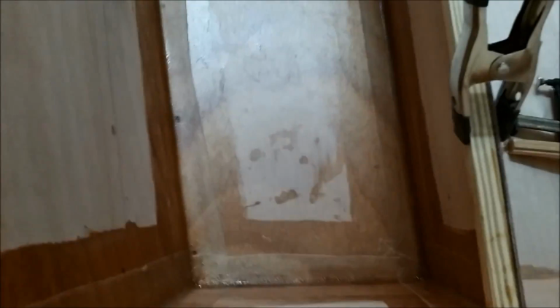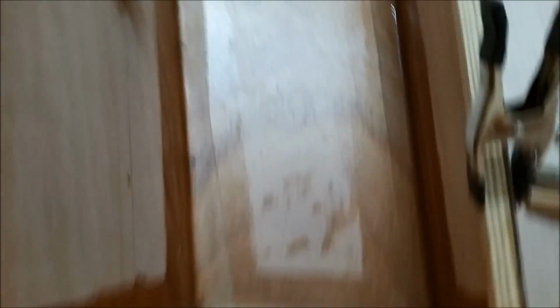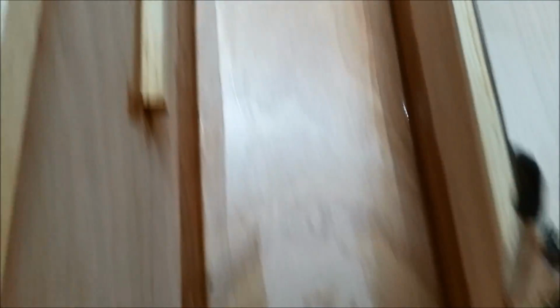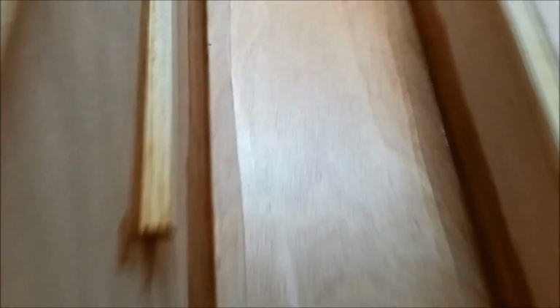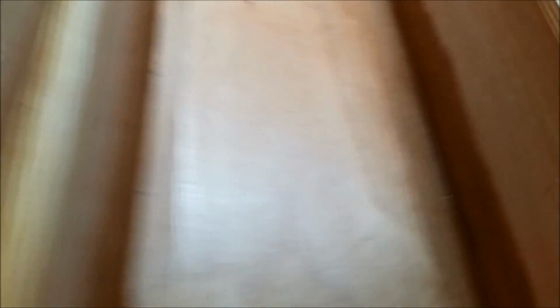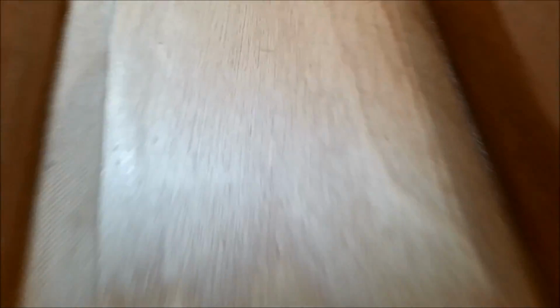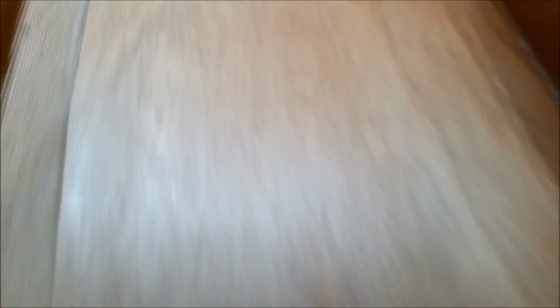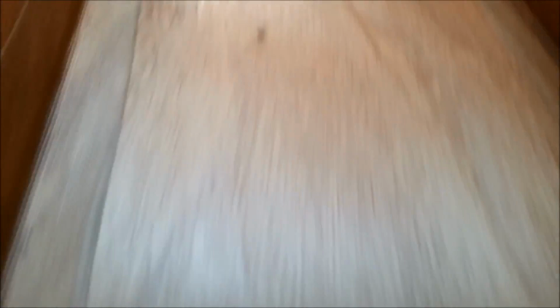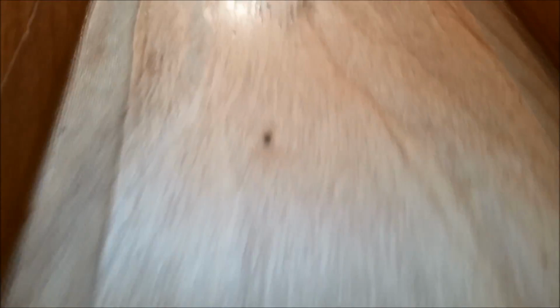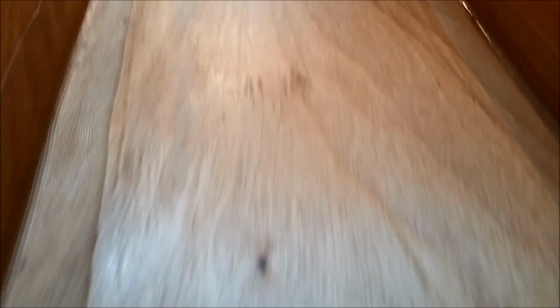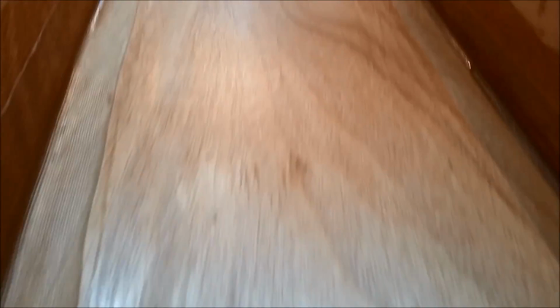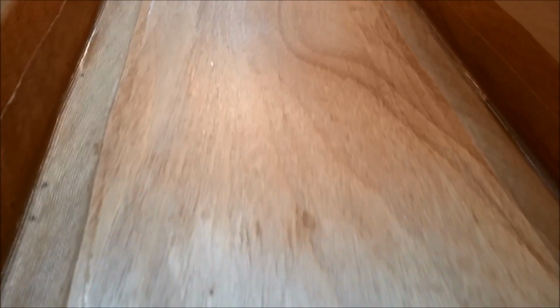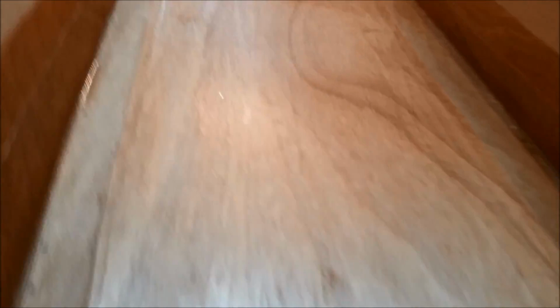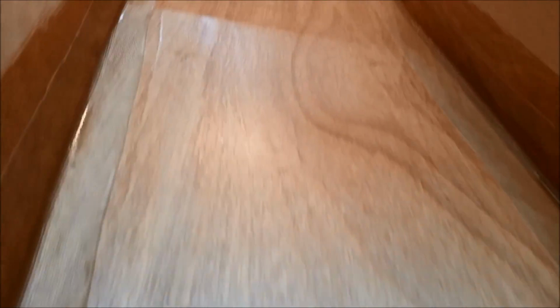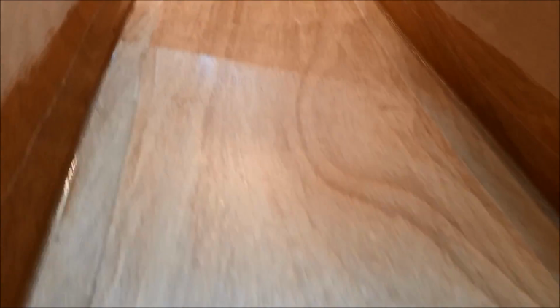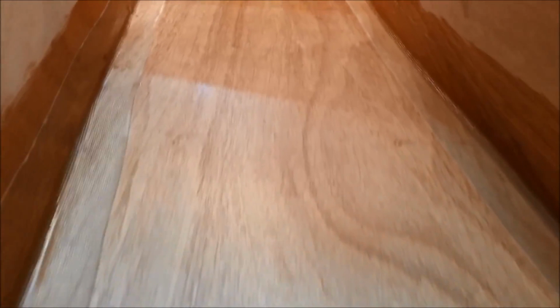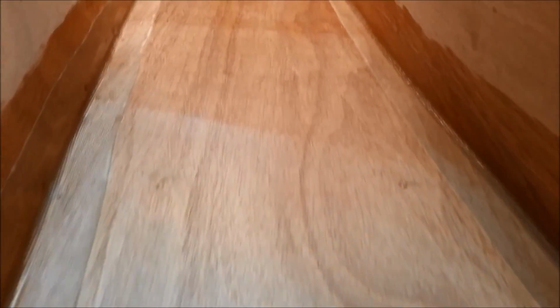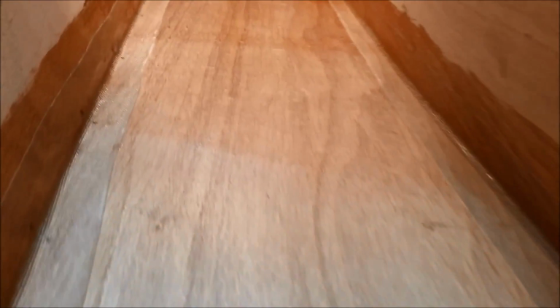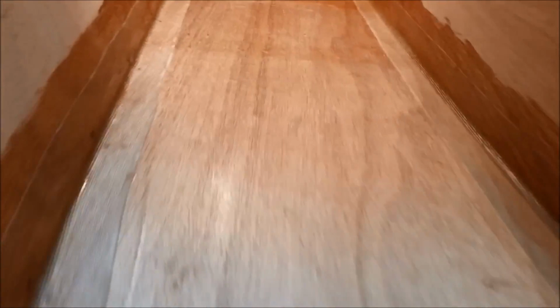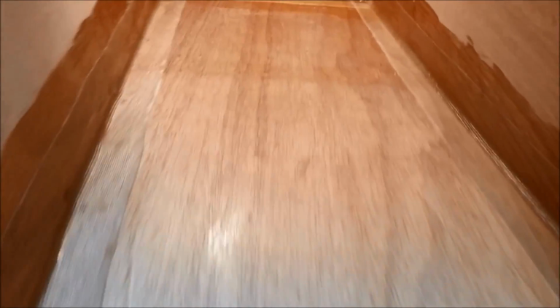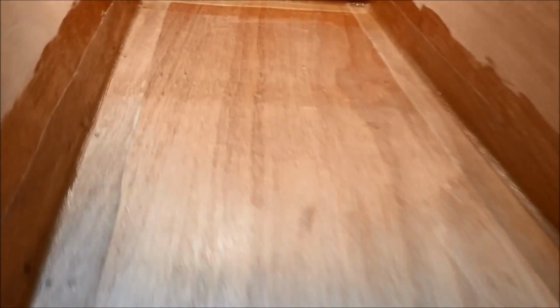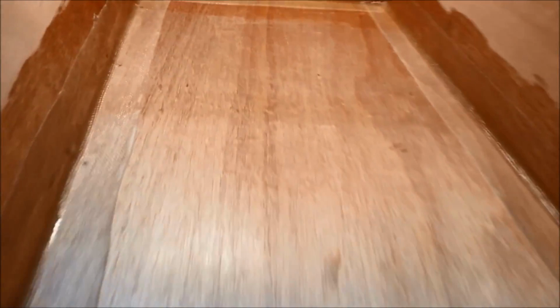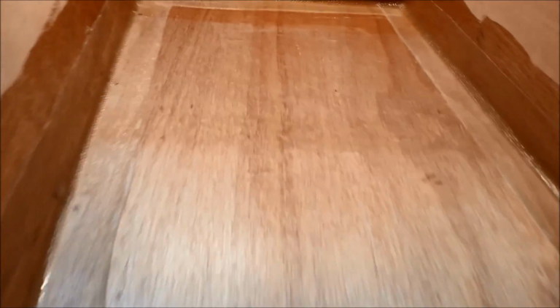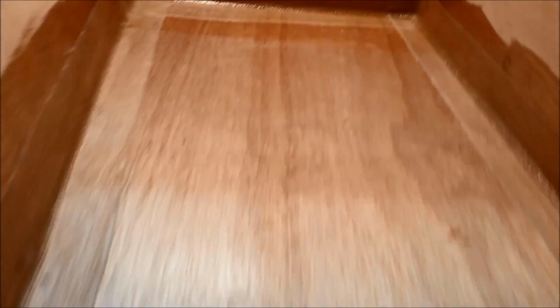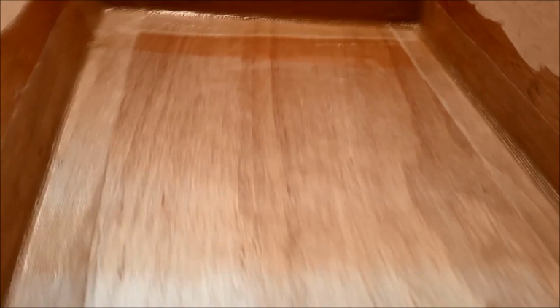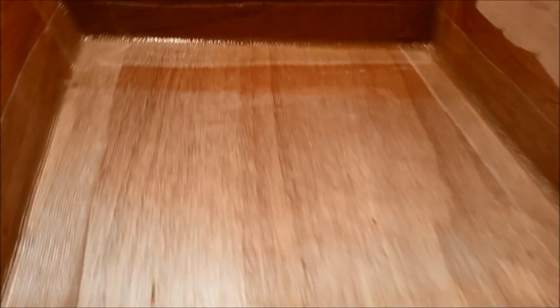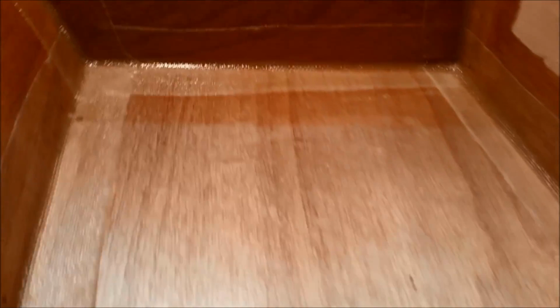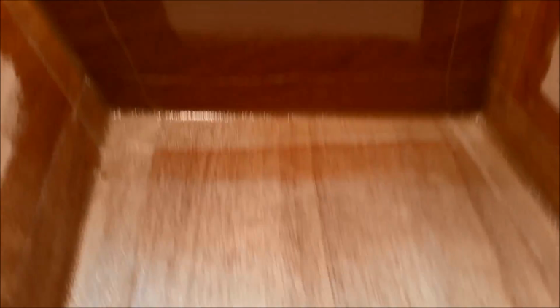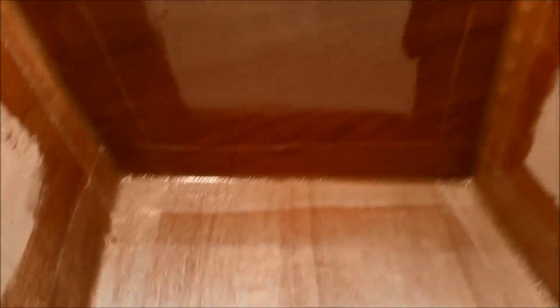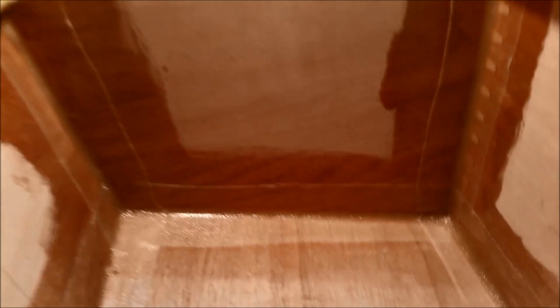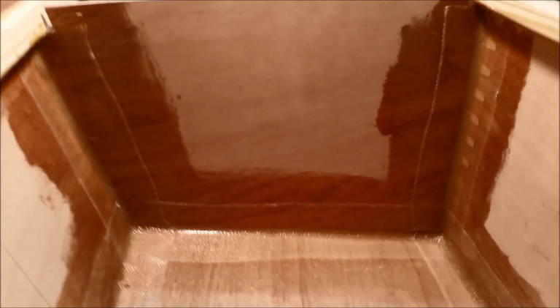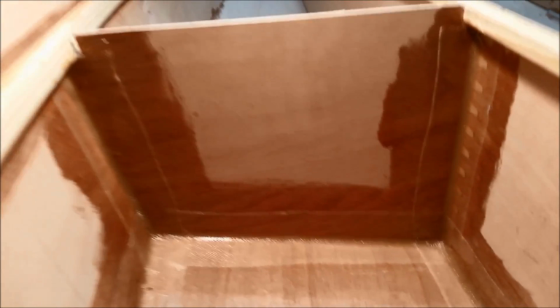There's the finished bay. You can see I don't have big pools of epoxy, and tomorrow we'll get this scraped up and coated.